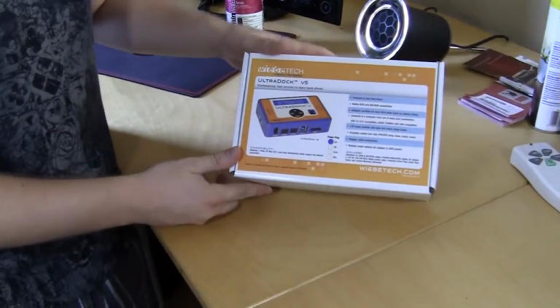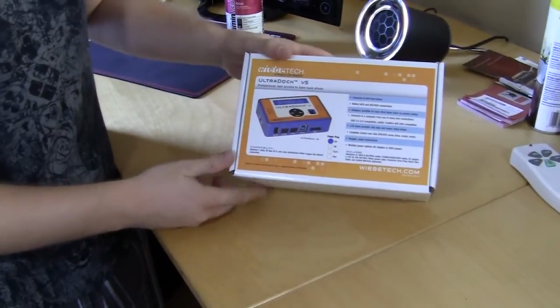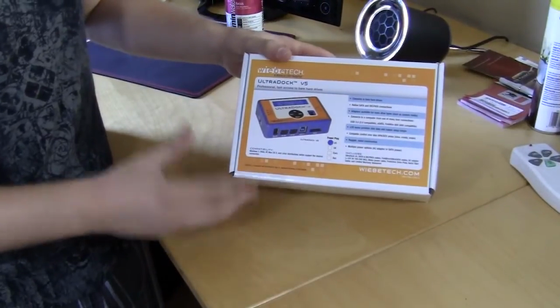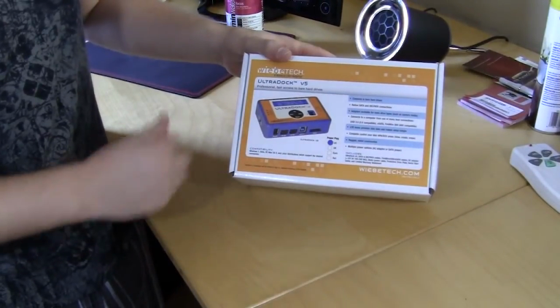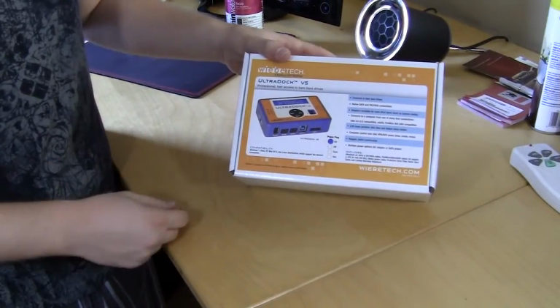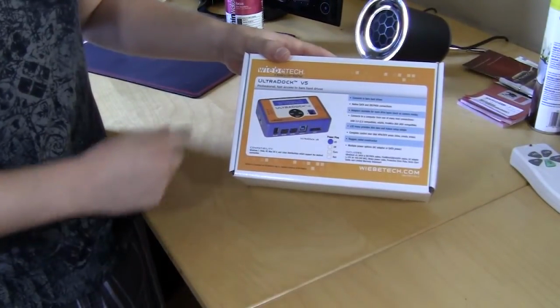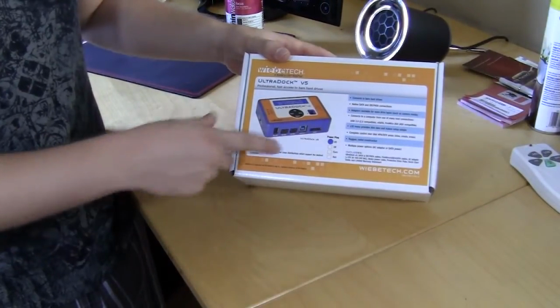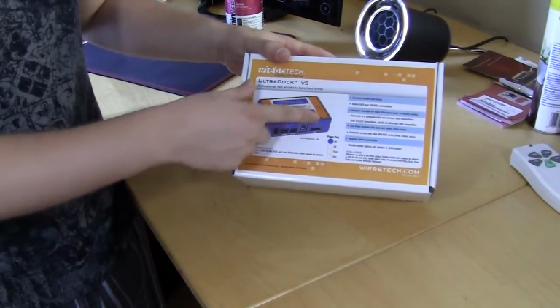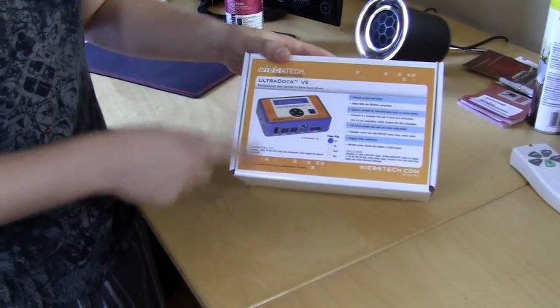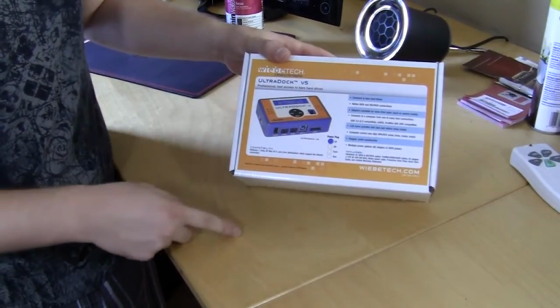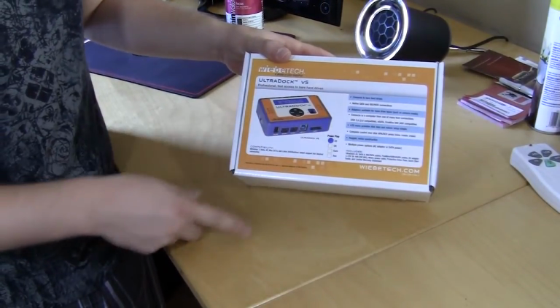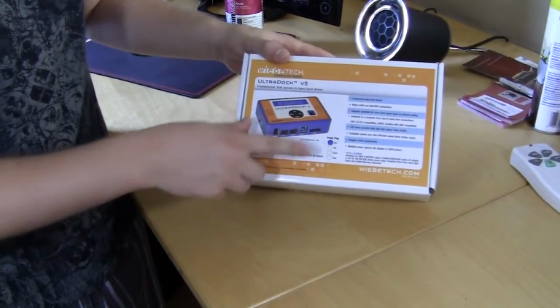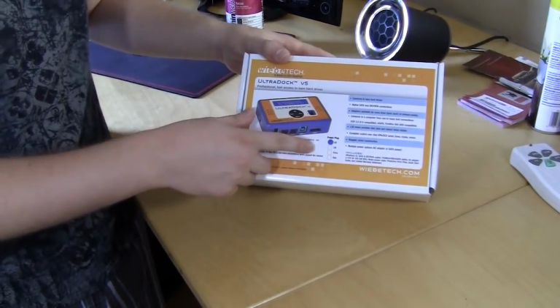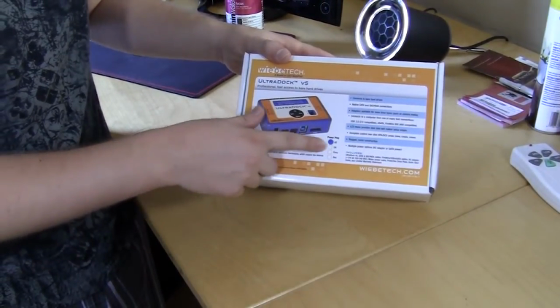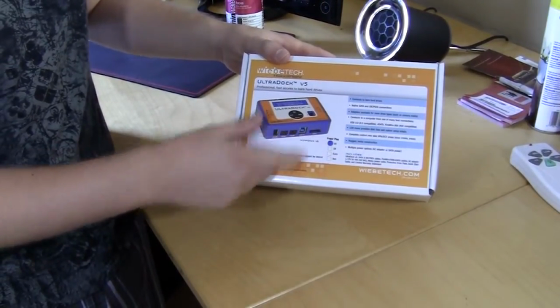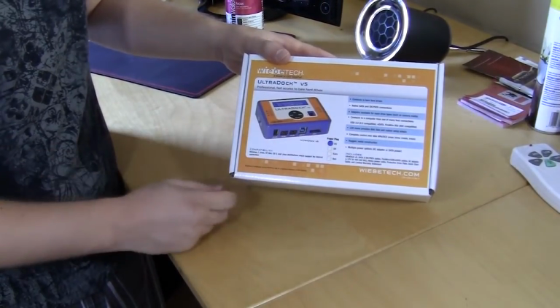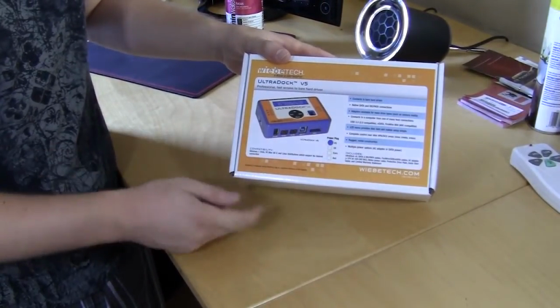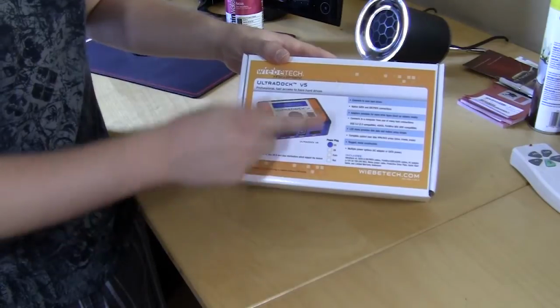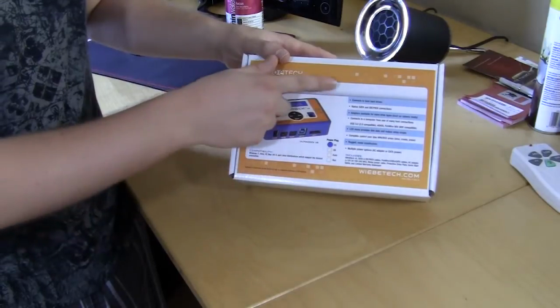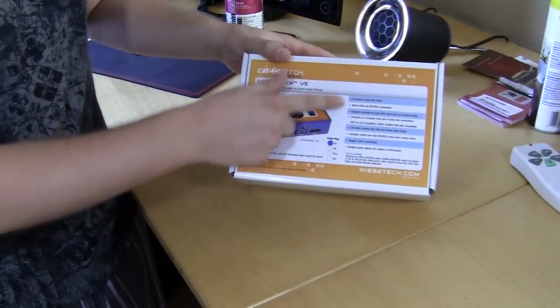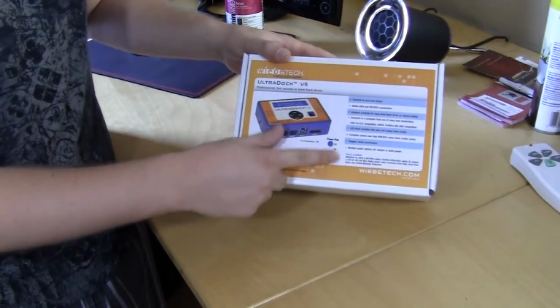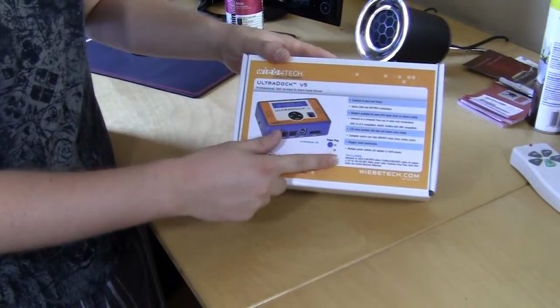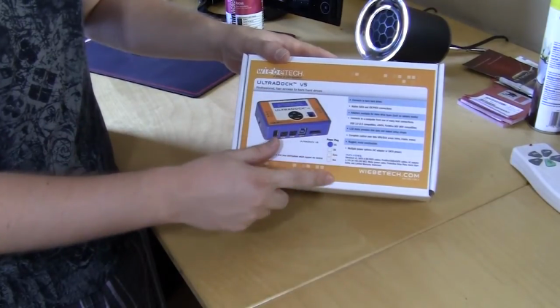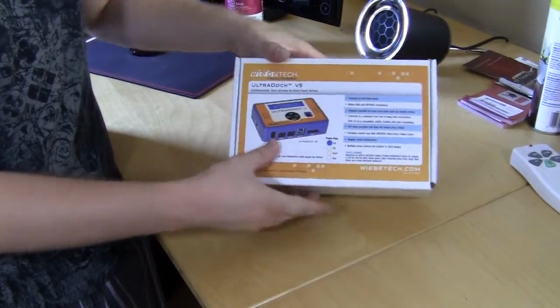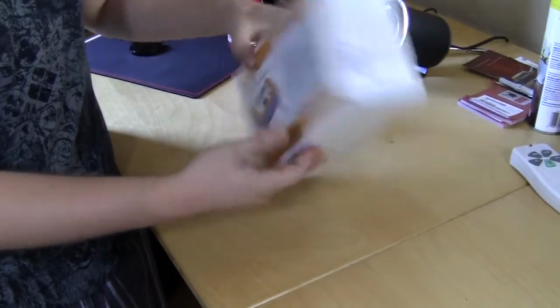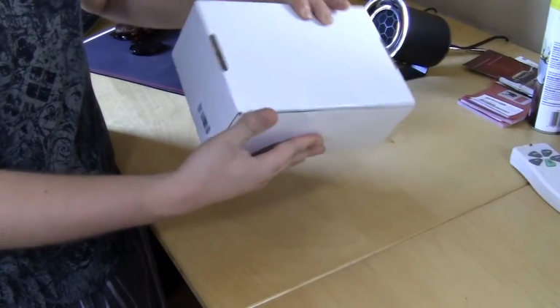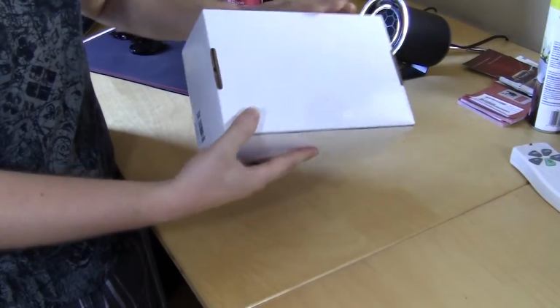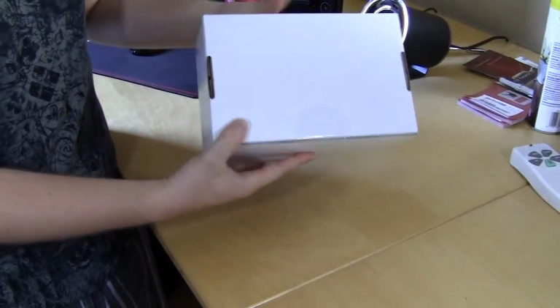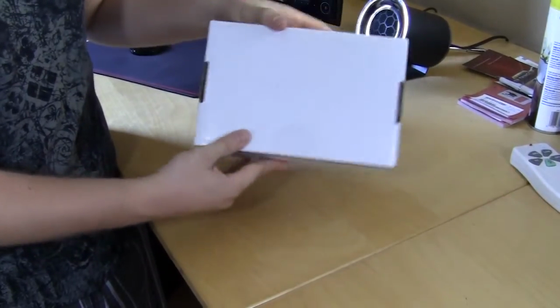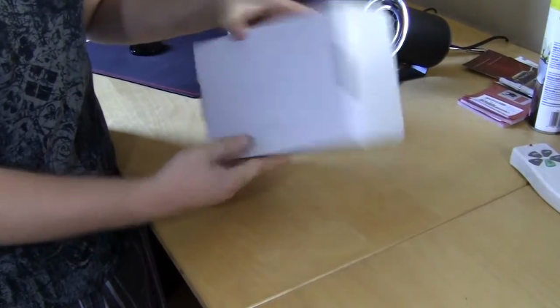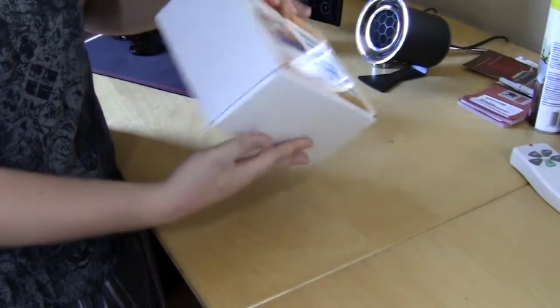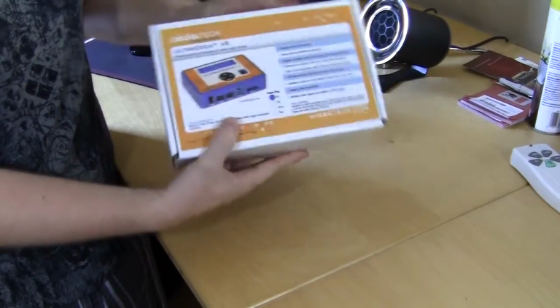Taking a look at the box here, it does show you a picture of it. It lets us know this is the US version and lists a lot of the features. Besides that, it's just a plain white box.